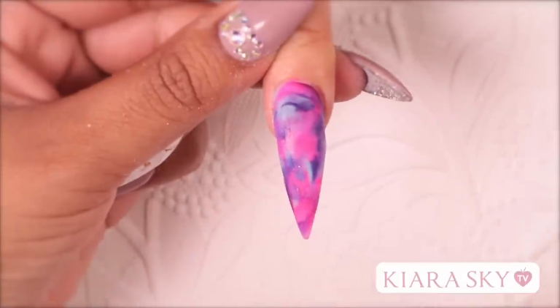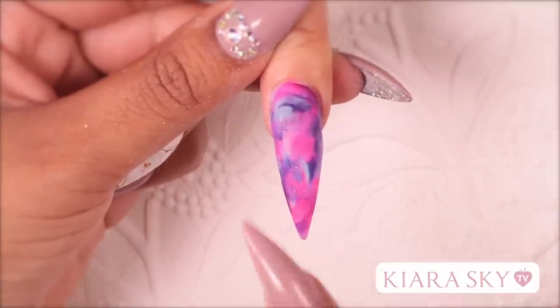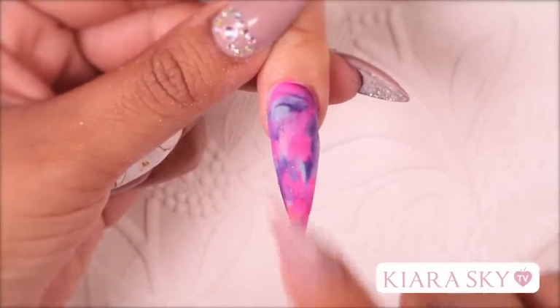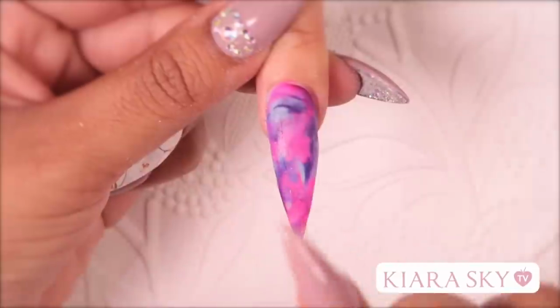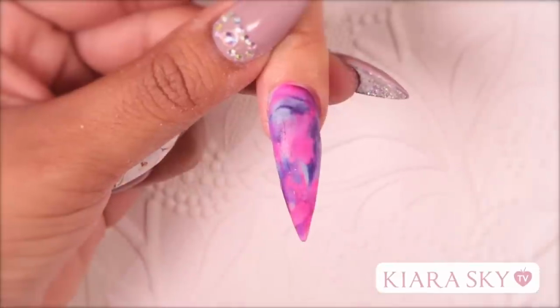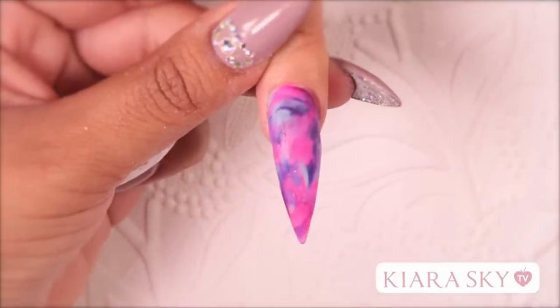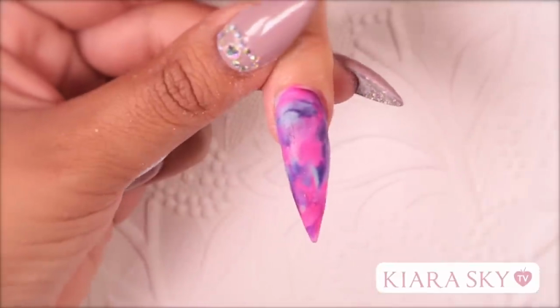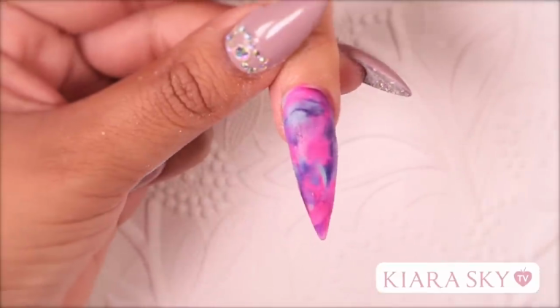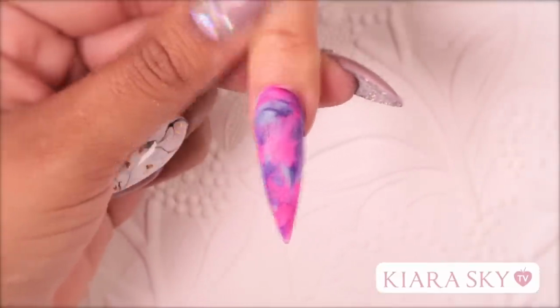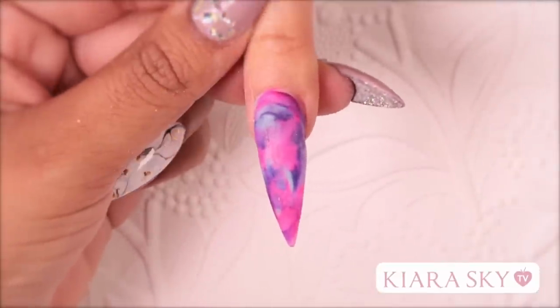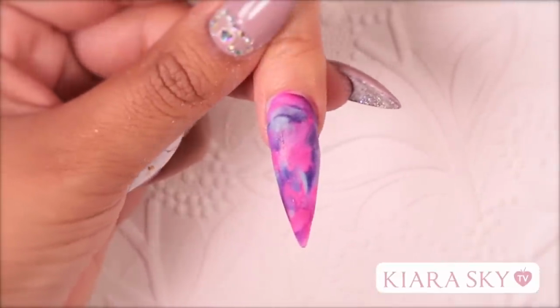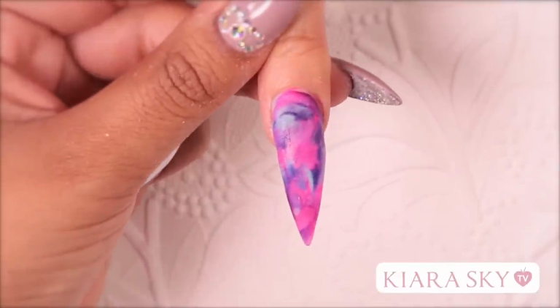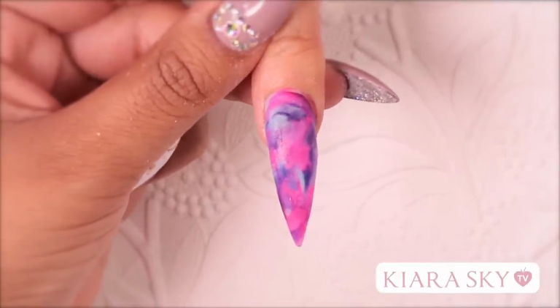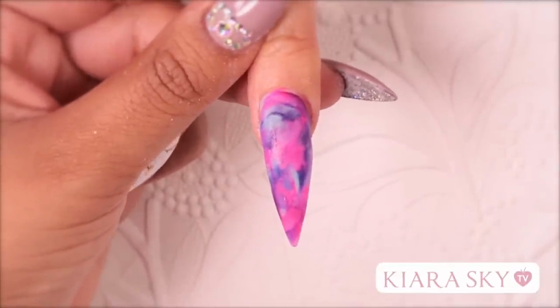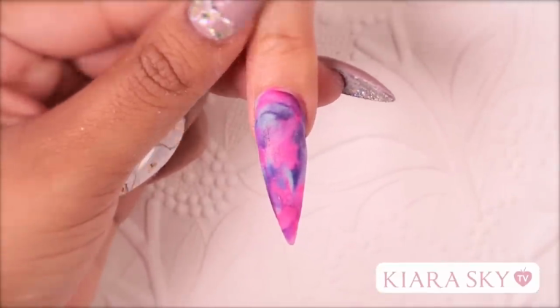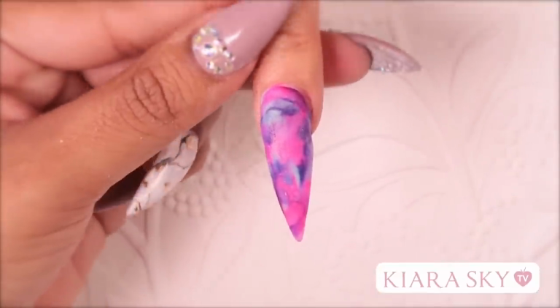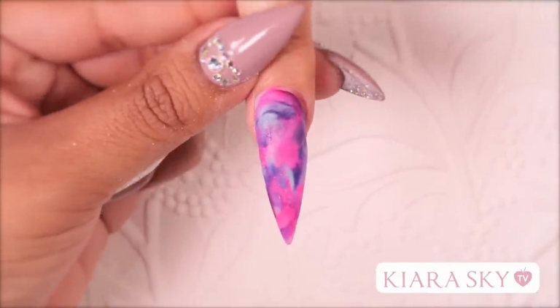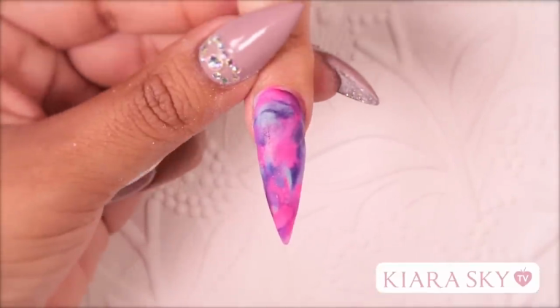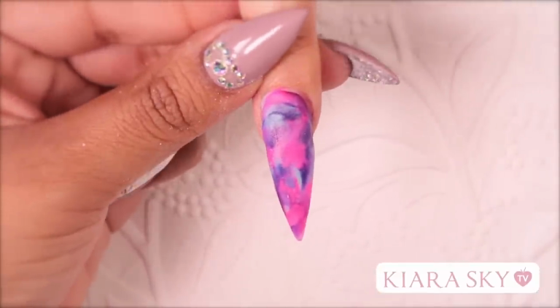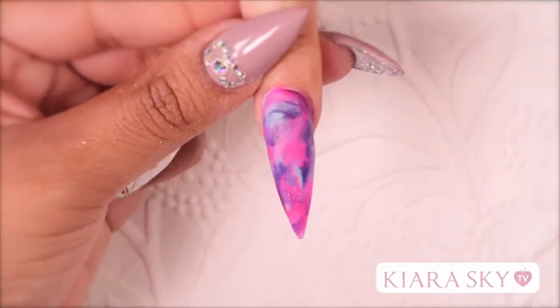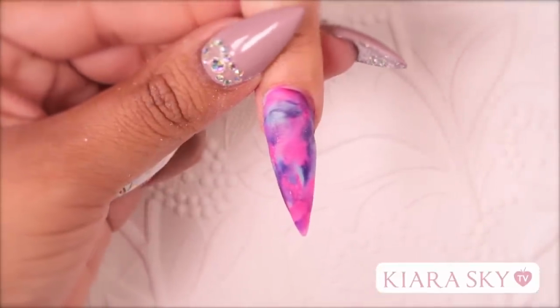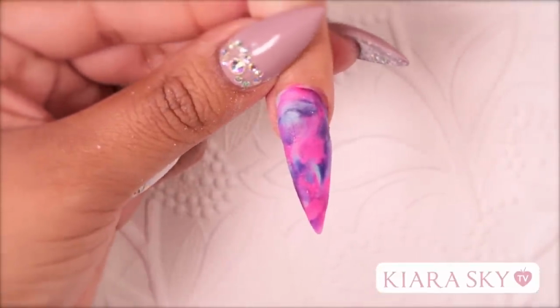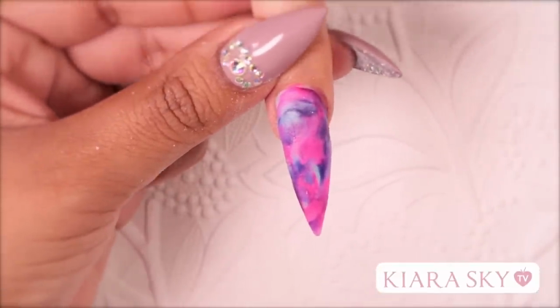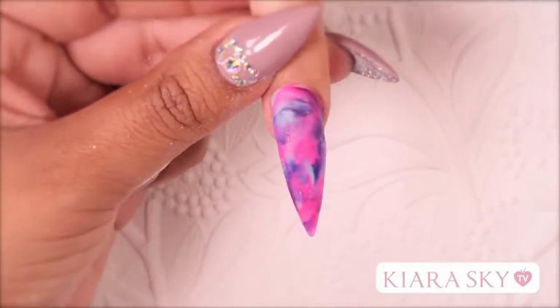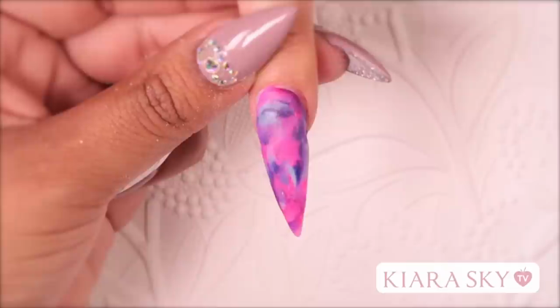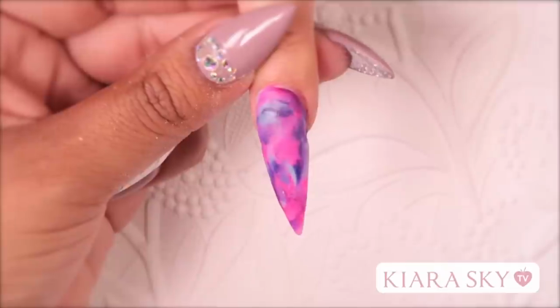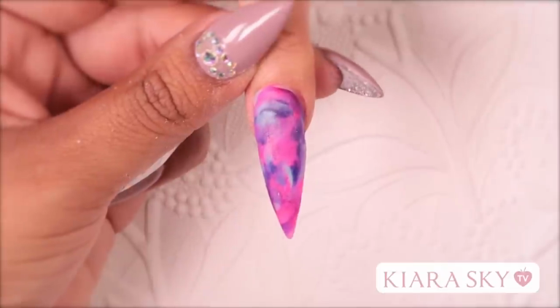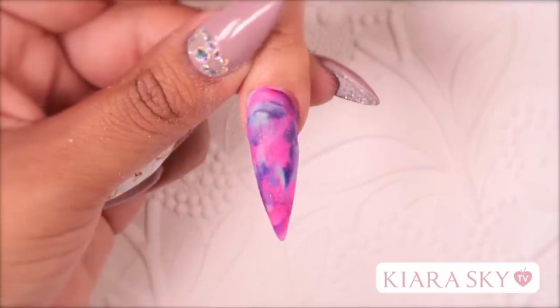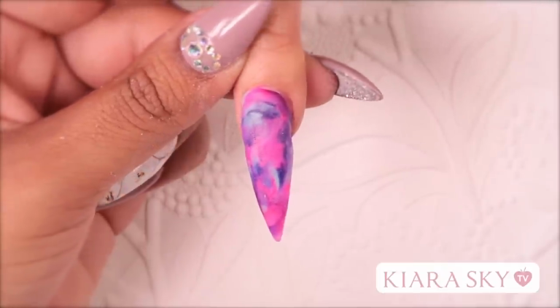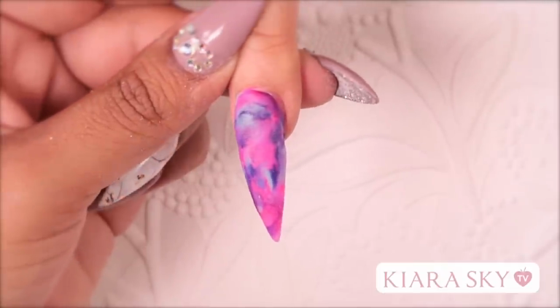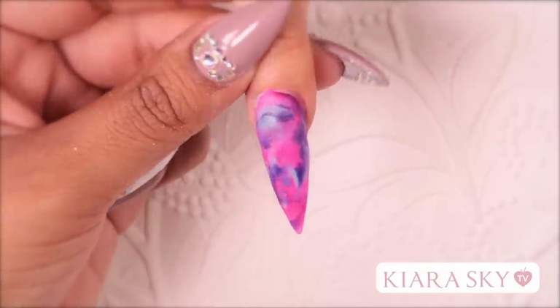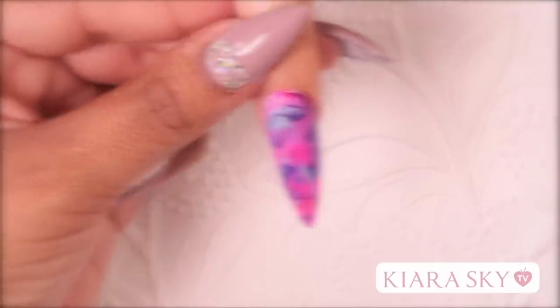So now that this nail is dry, I am going to go in with my hand file and I am going to shape the nail. Then I am going to grab my e-file and I am going to clean up around the cuticle area and smooth out the top of the nail.